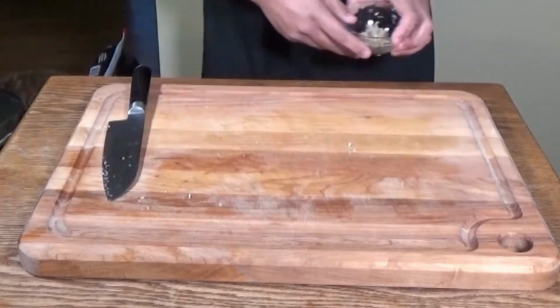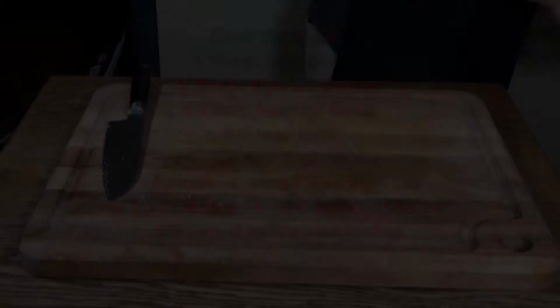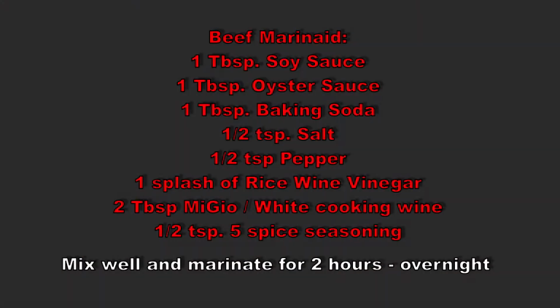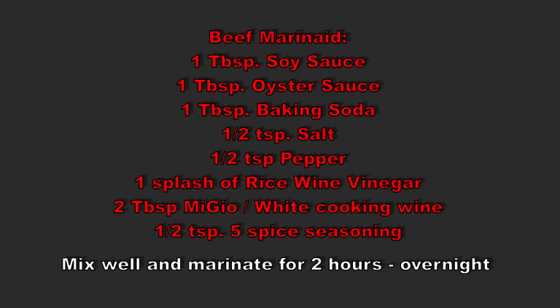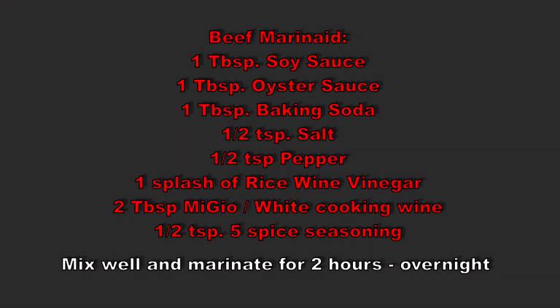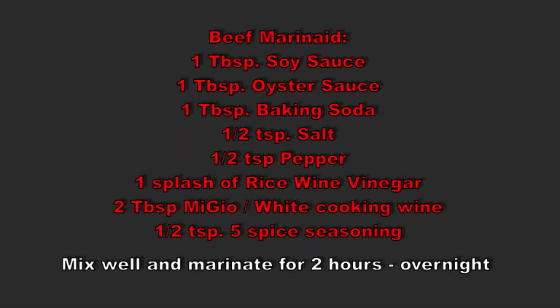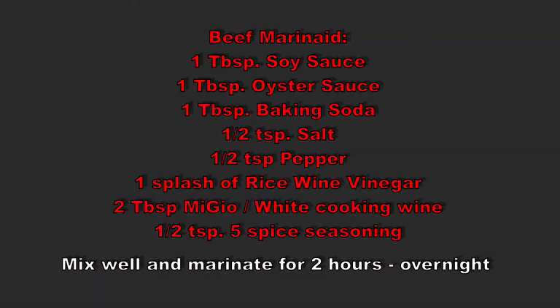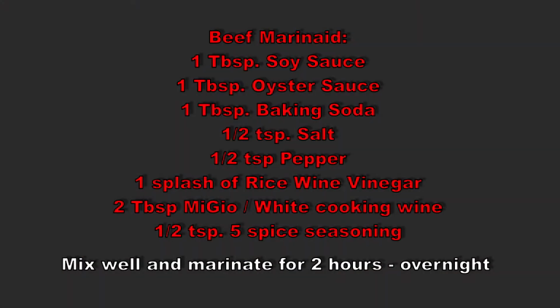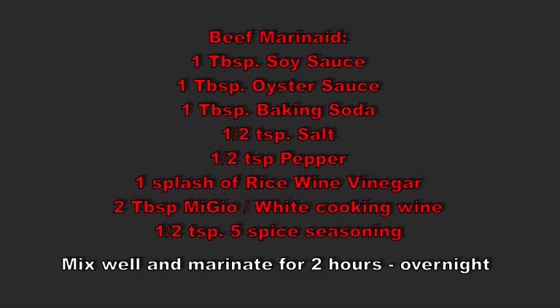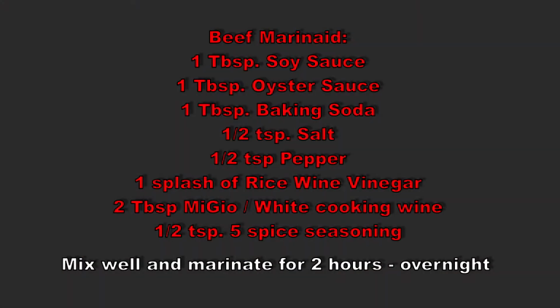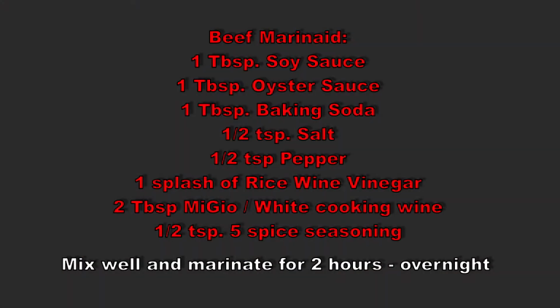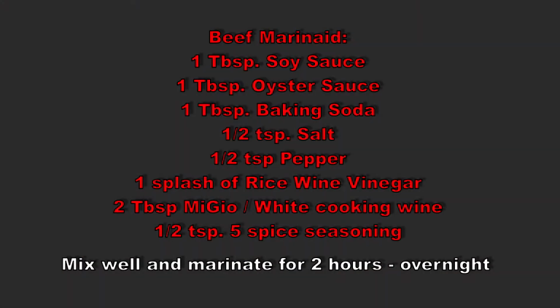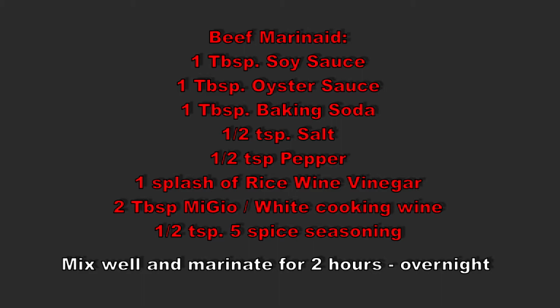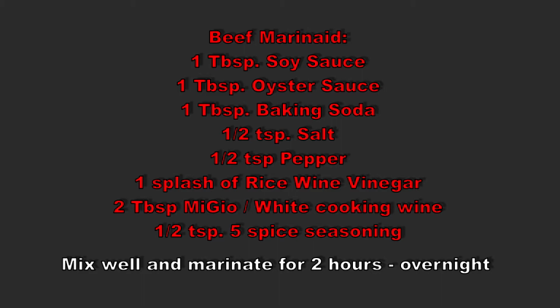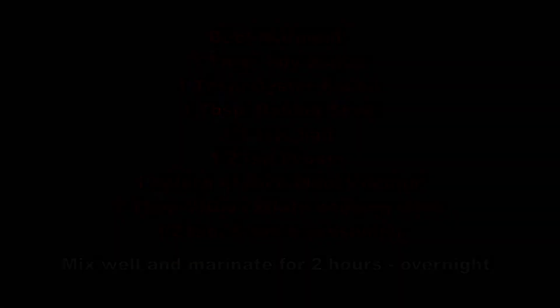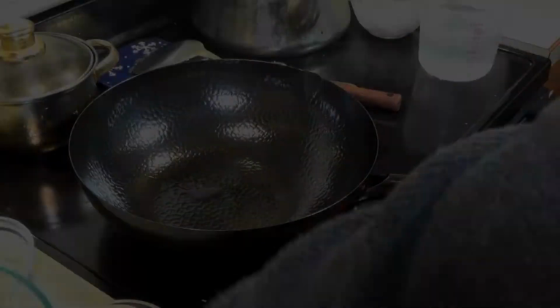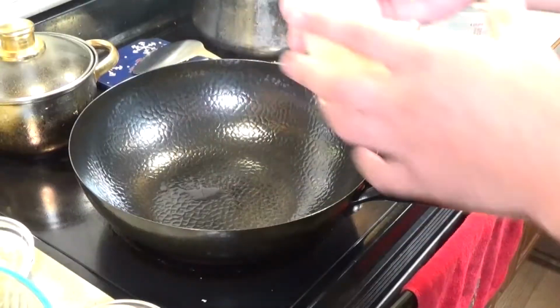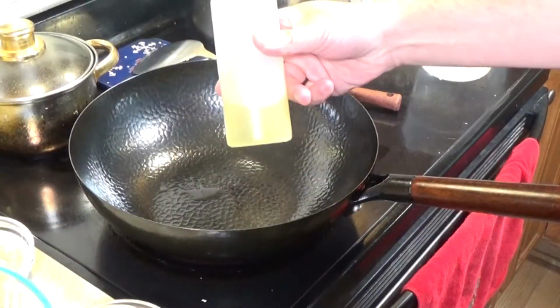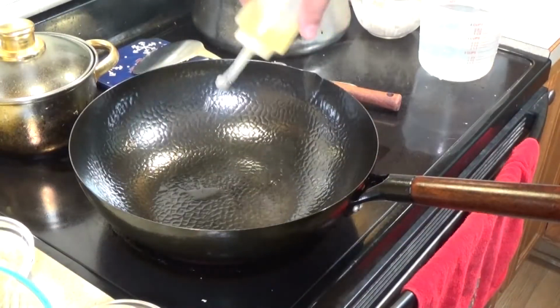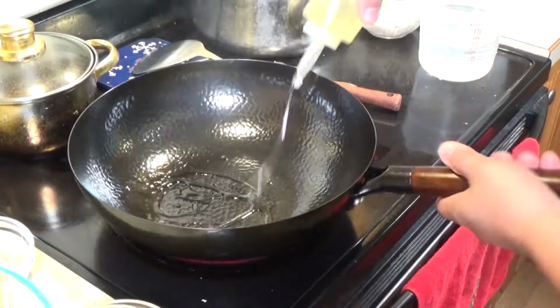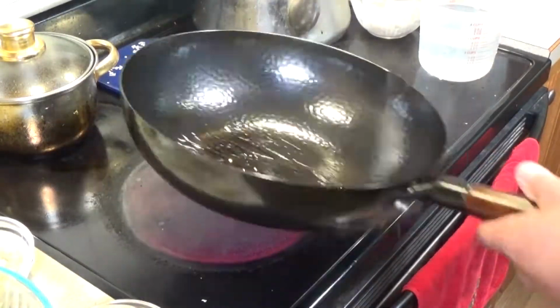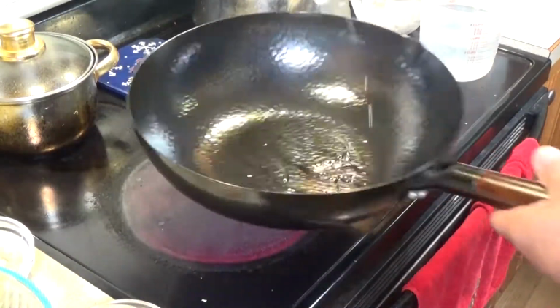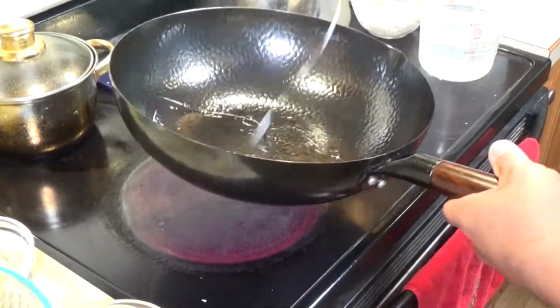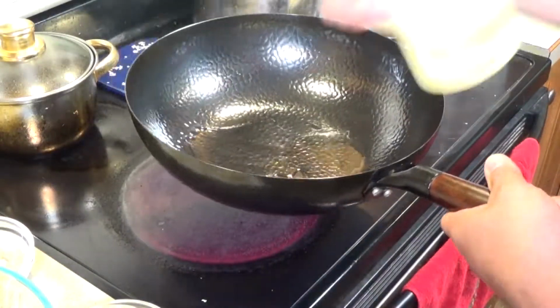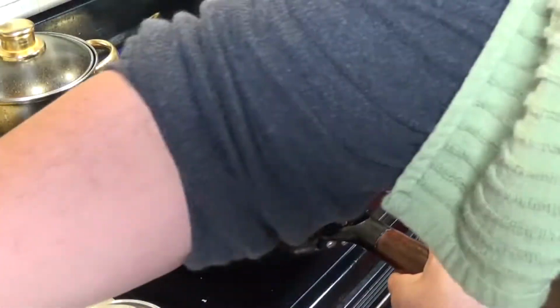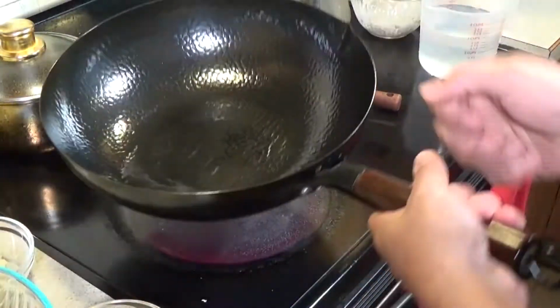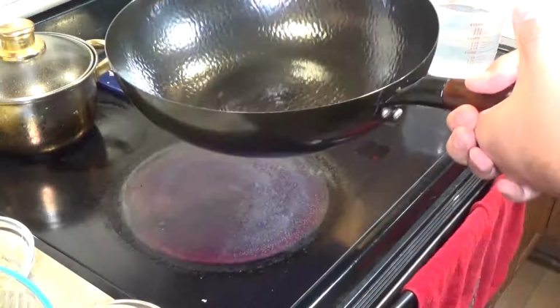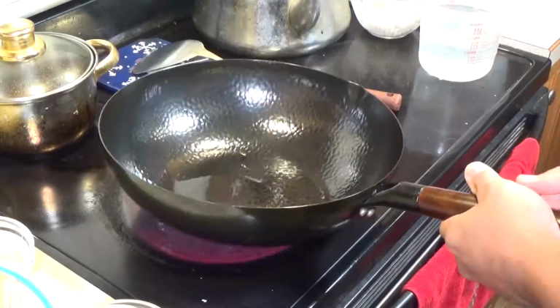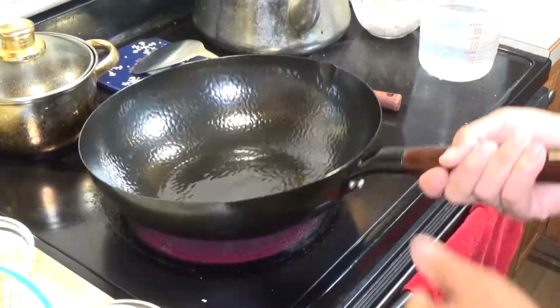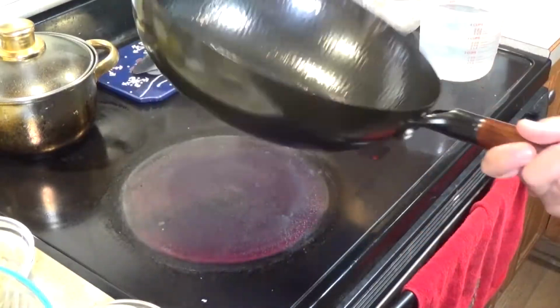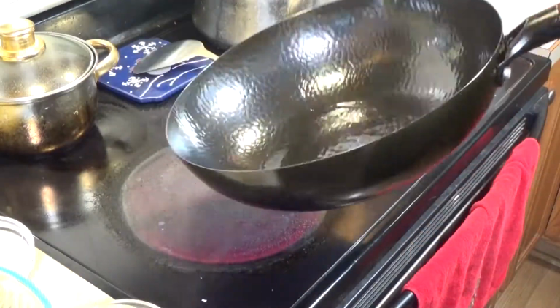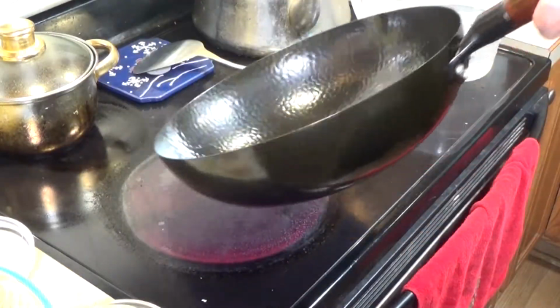For your beef marinade, here's what you're going to need. Mix well and have it sit for at least two hours — overnight if you've got the time.